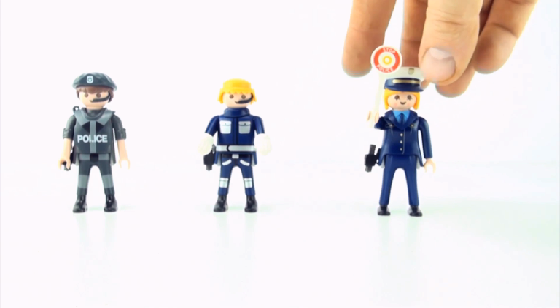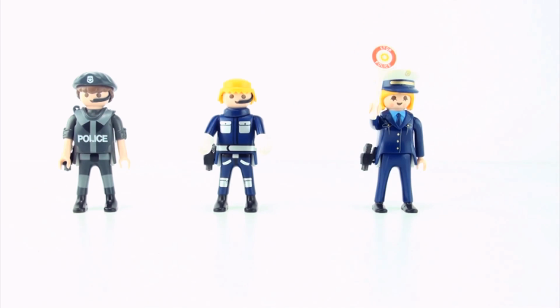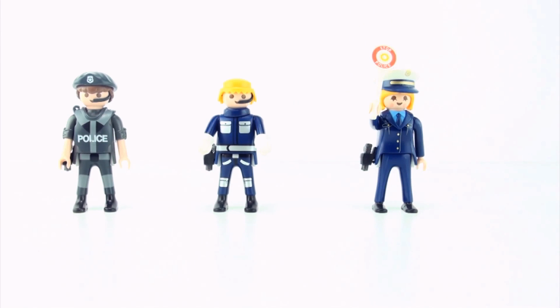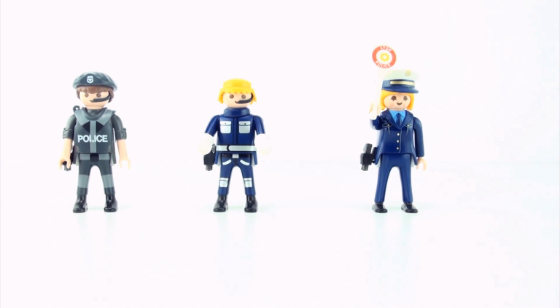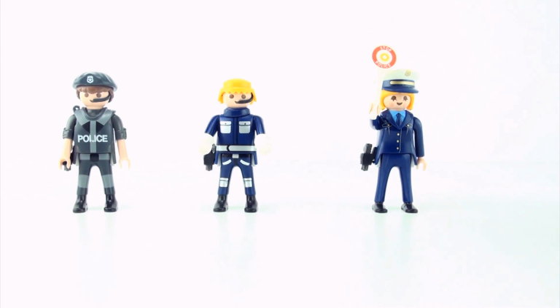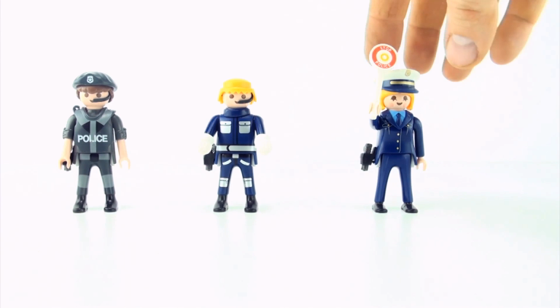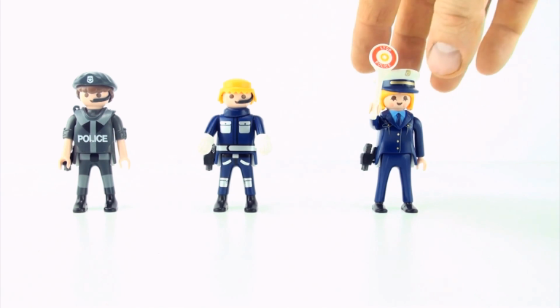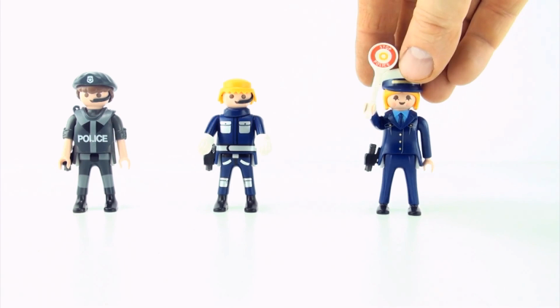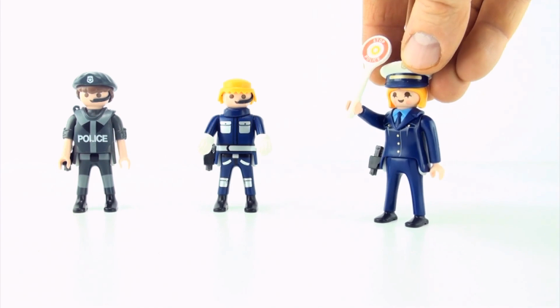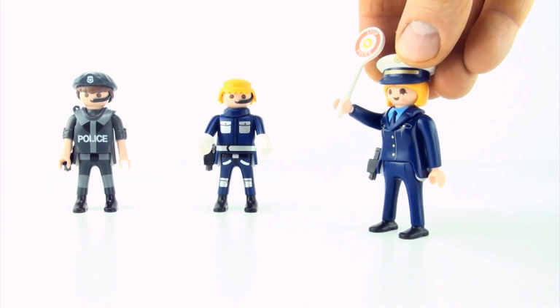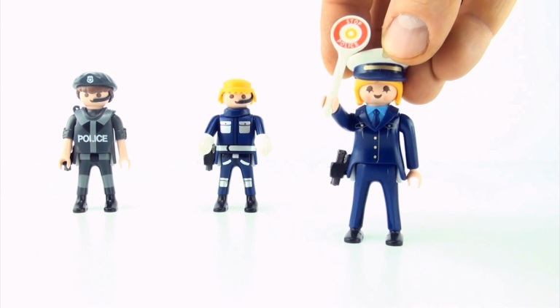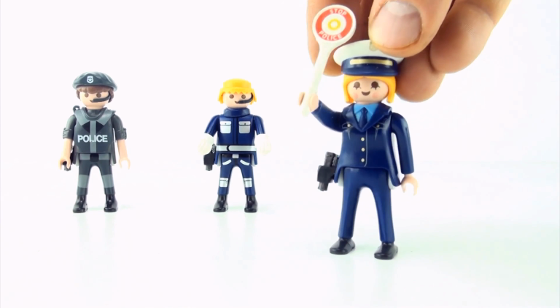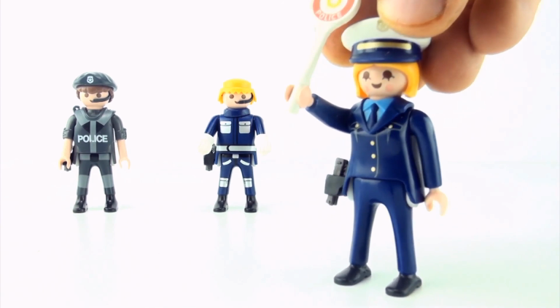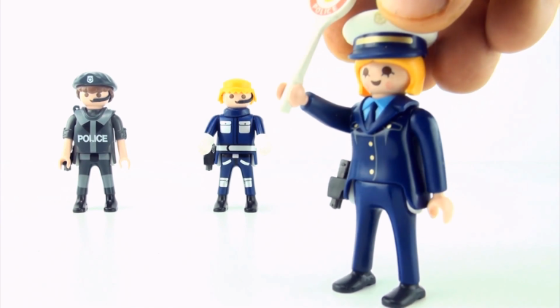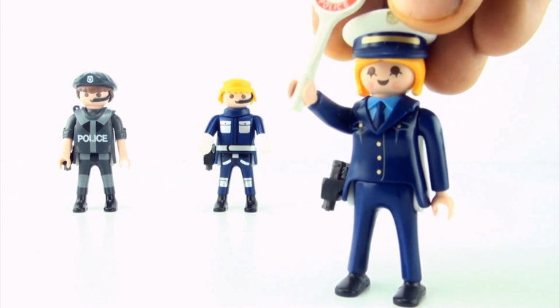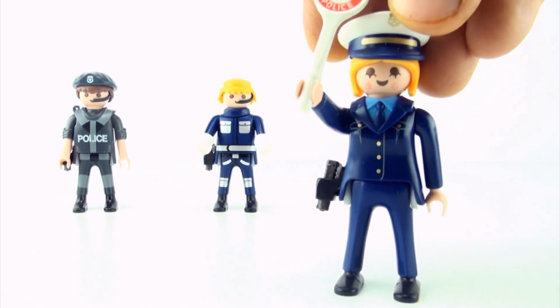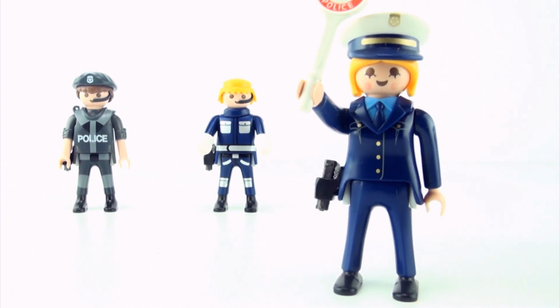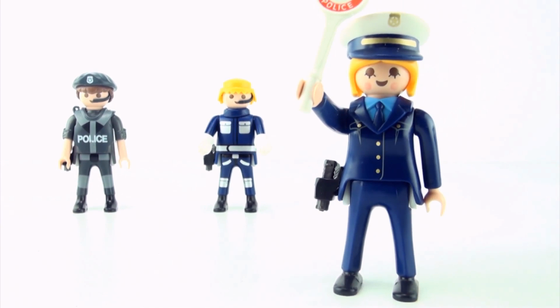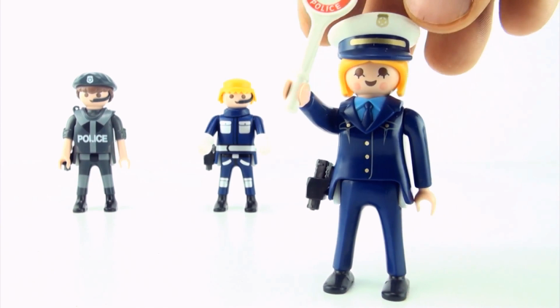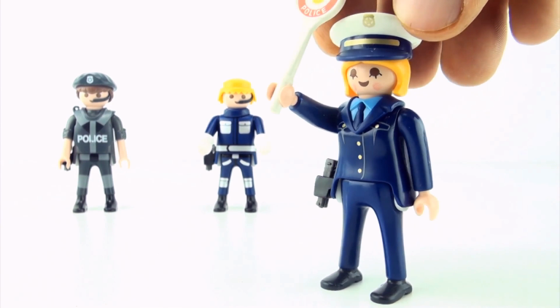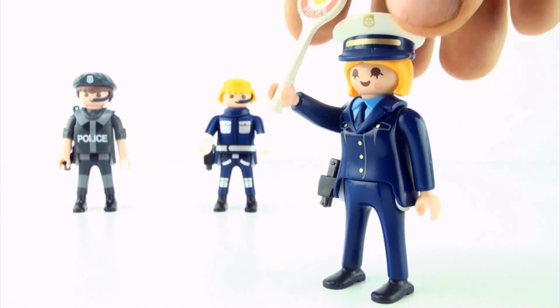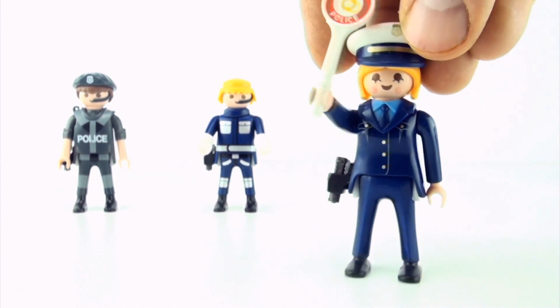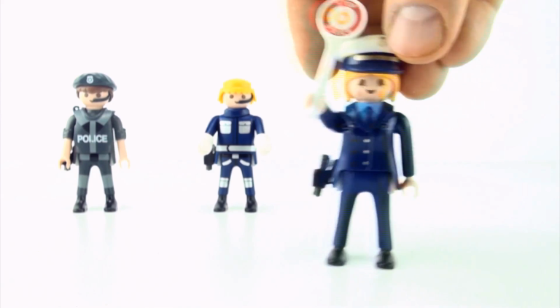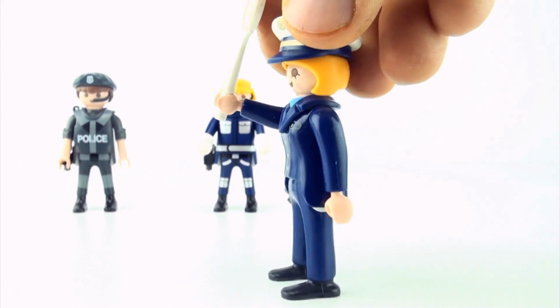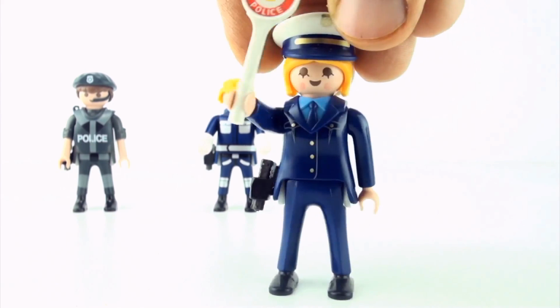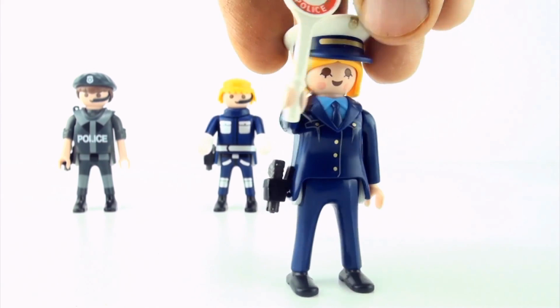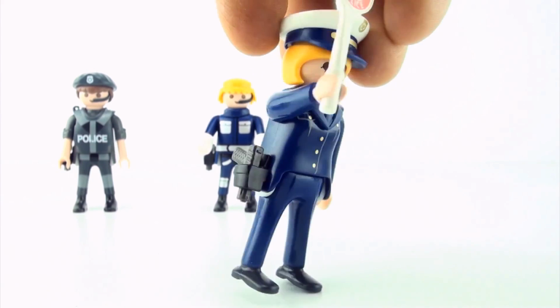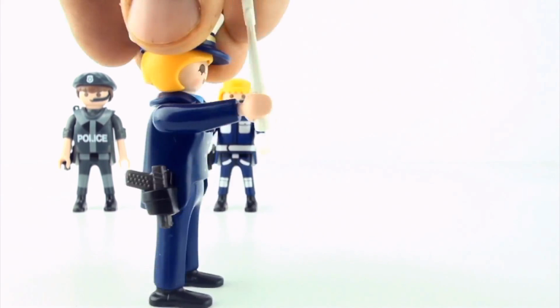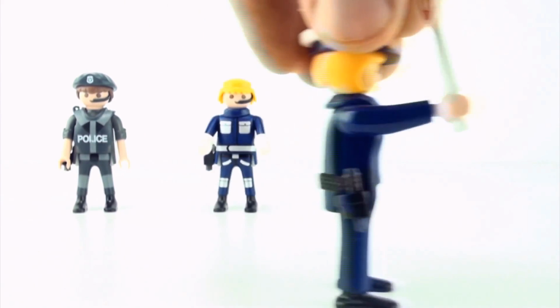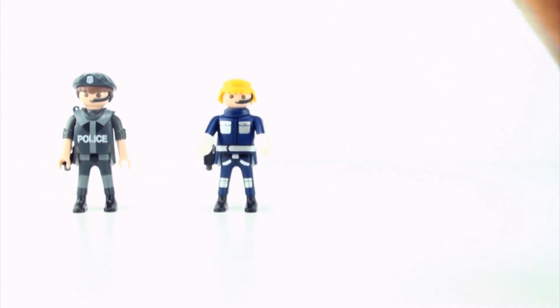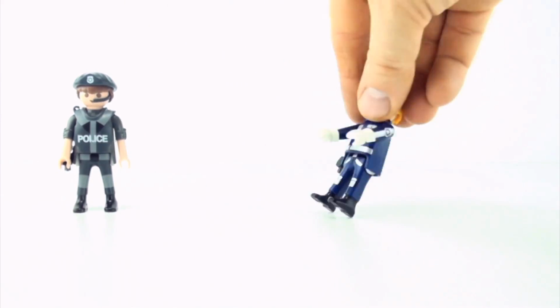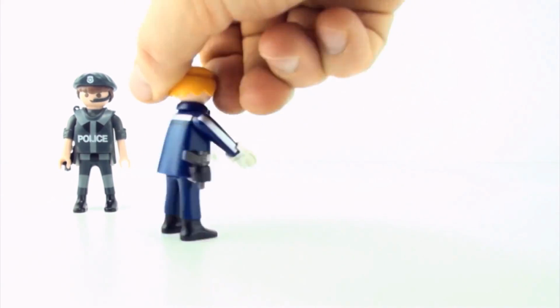Do you know the odd officer out? That's right, it is number three. She is a female officer and the other two are male.